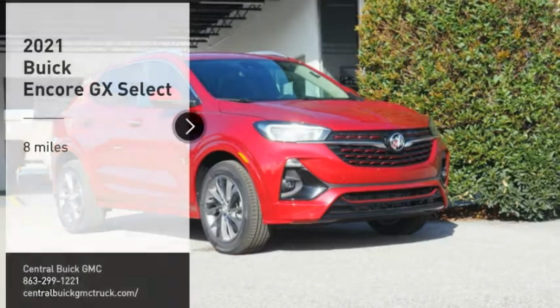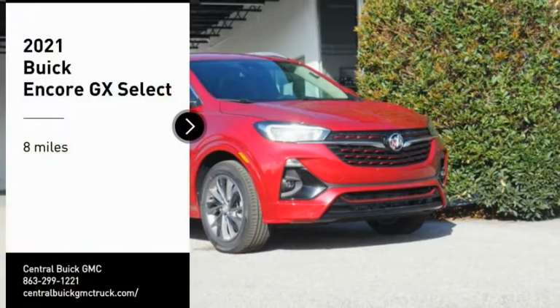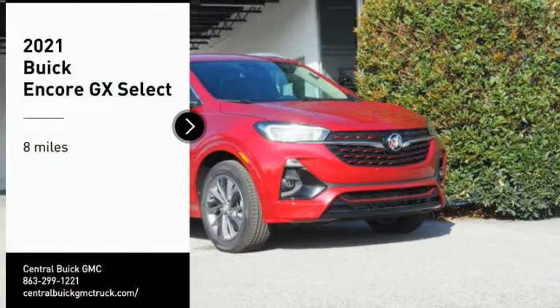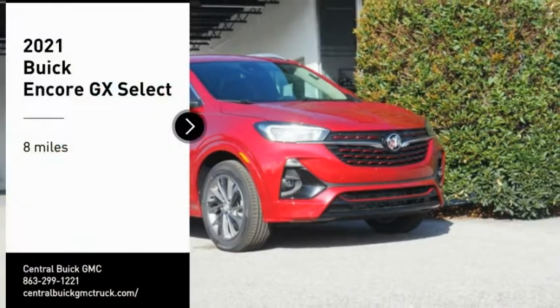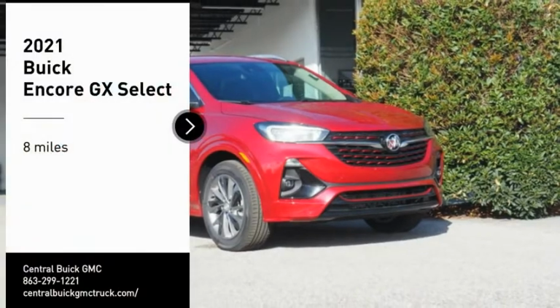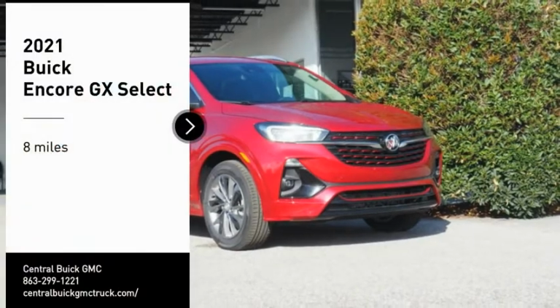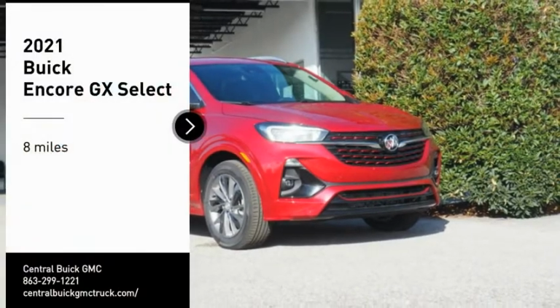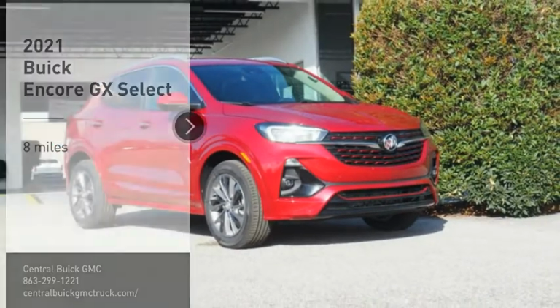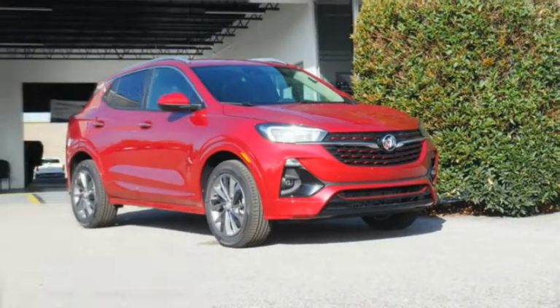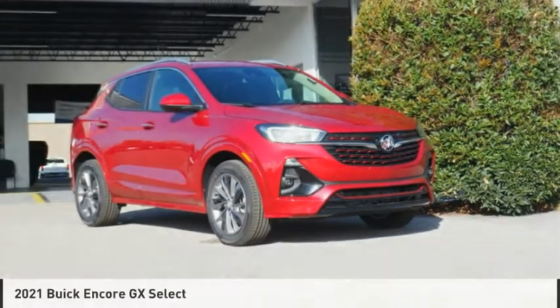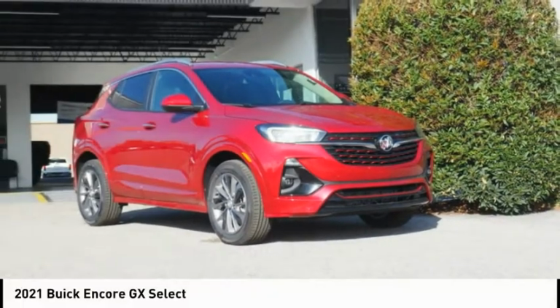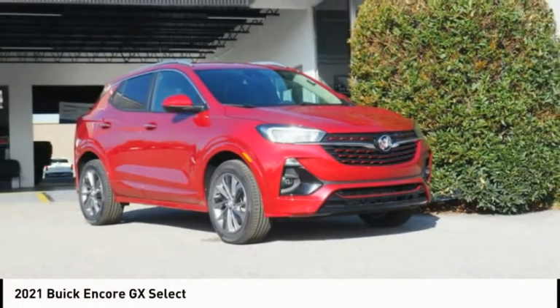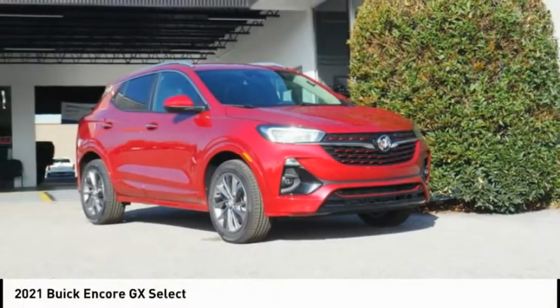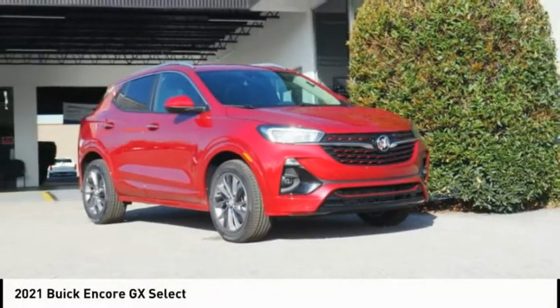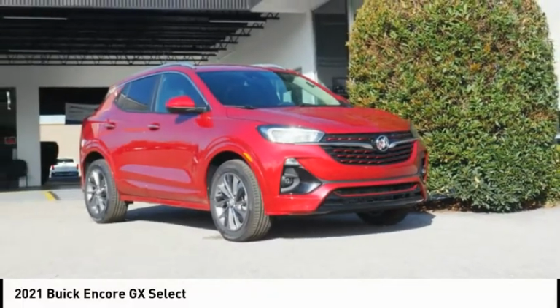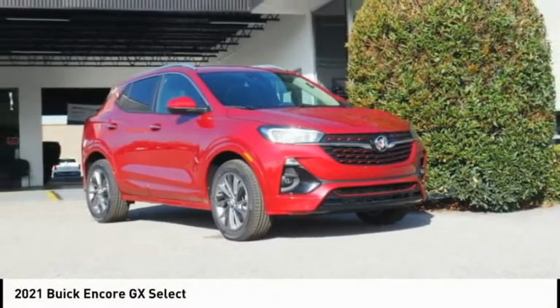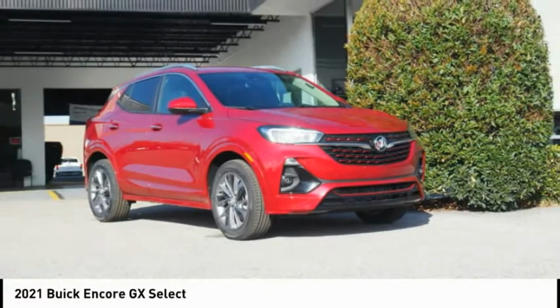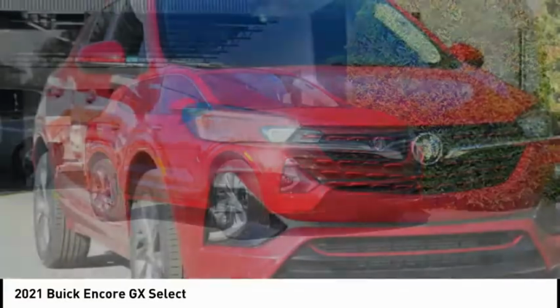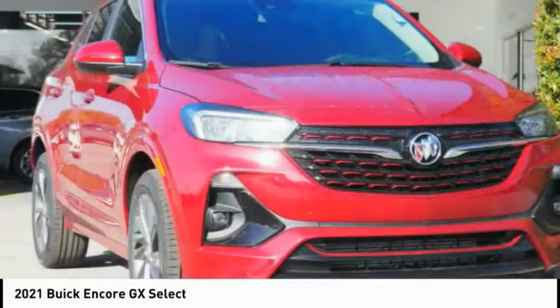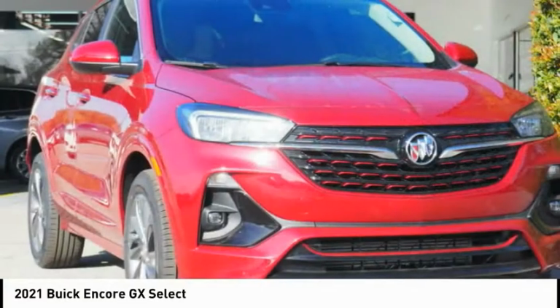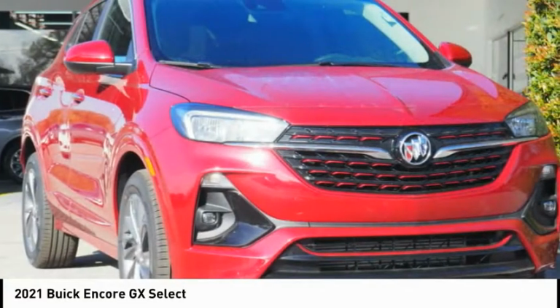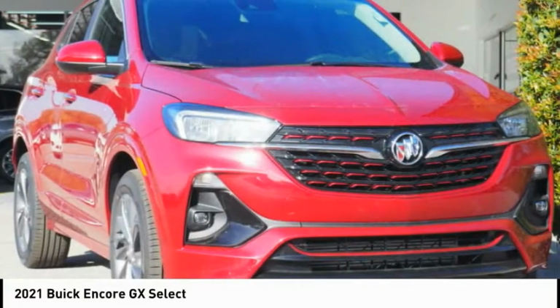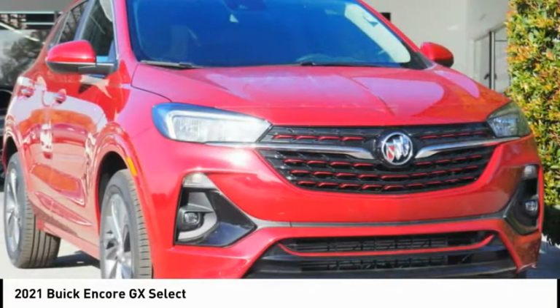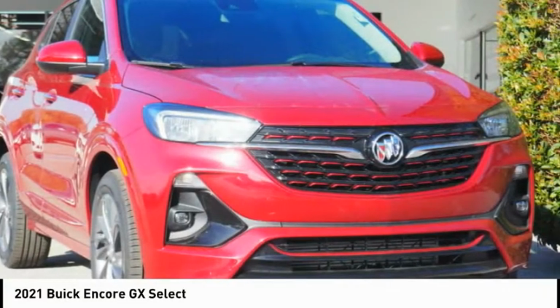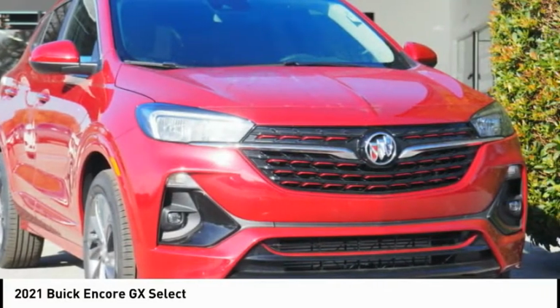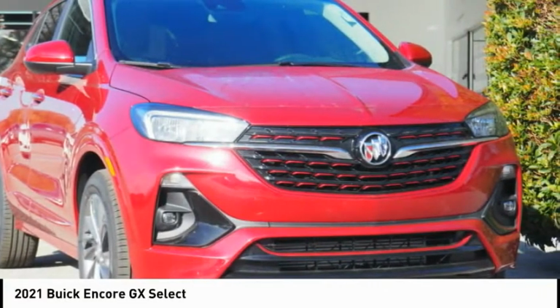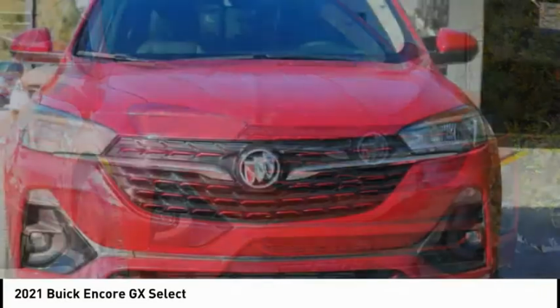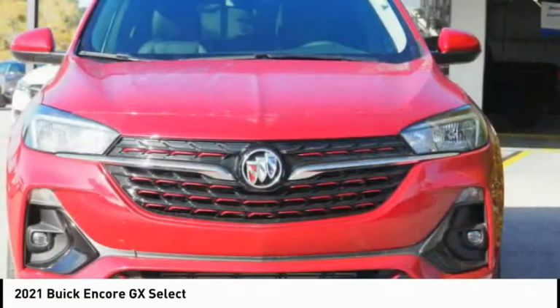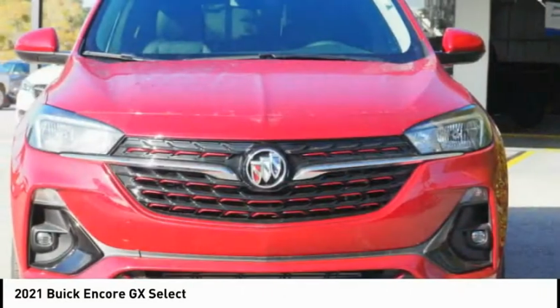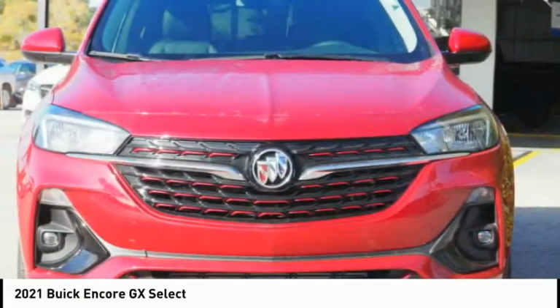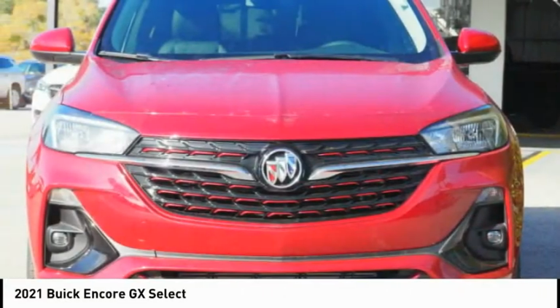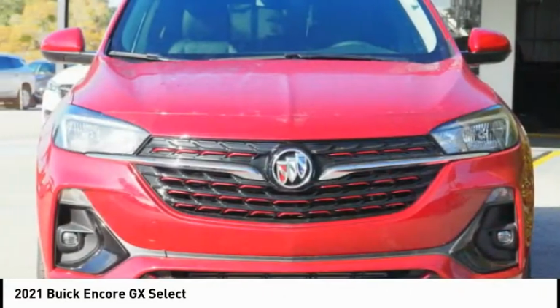You are going to love the 2021 Encore. The Encore captures Buick's traditional strengths while demonstrating luxury and style in a petite size.